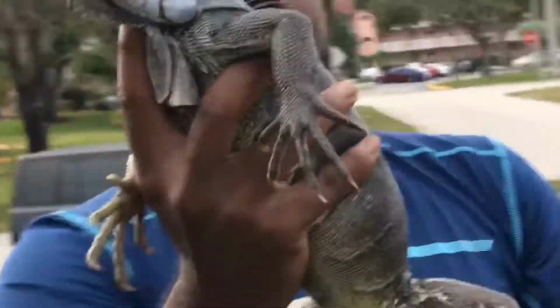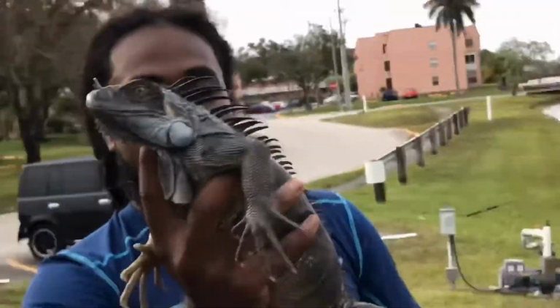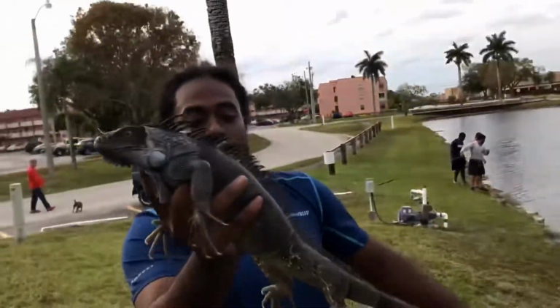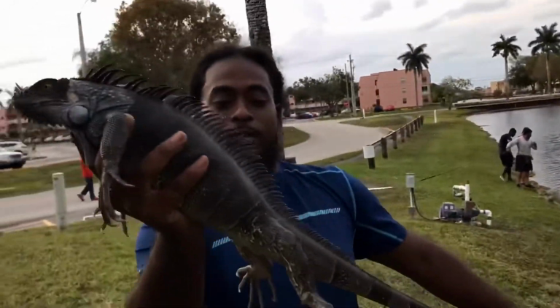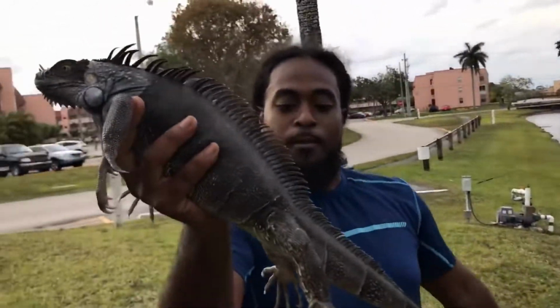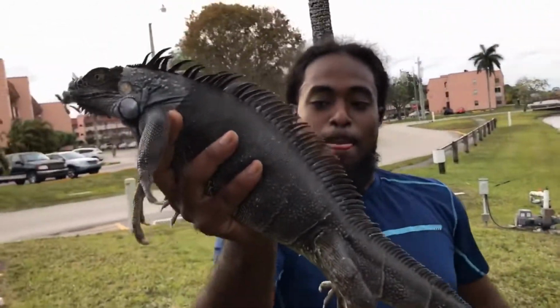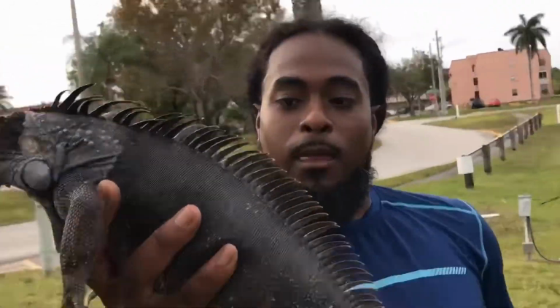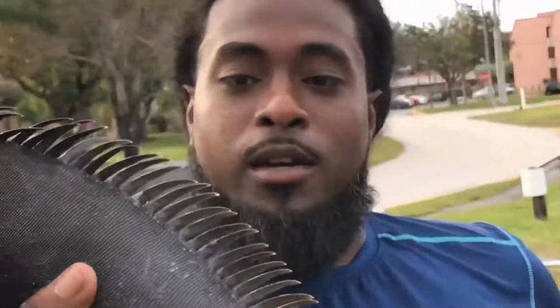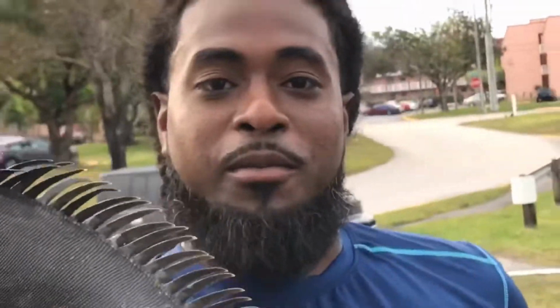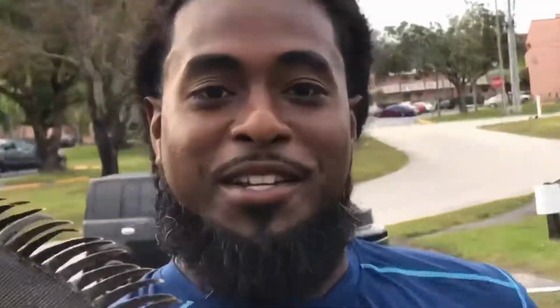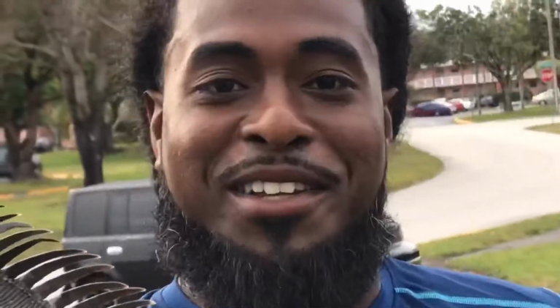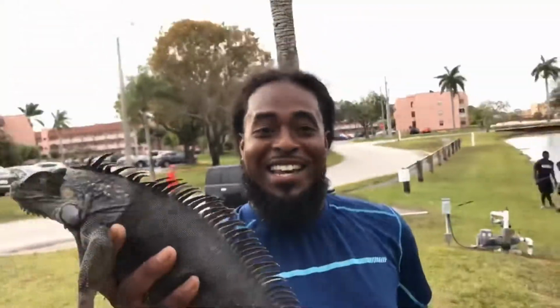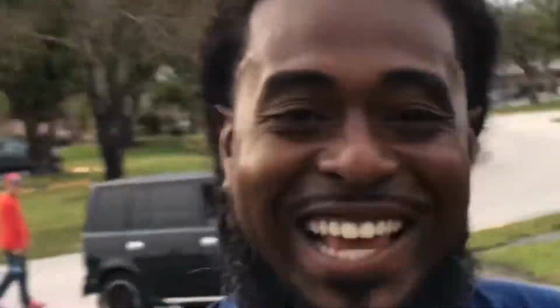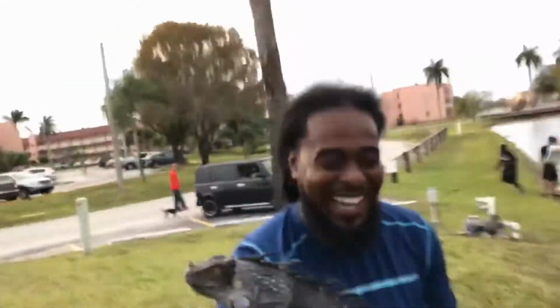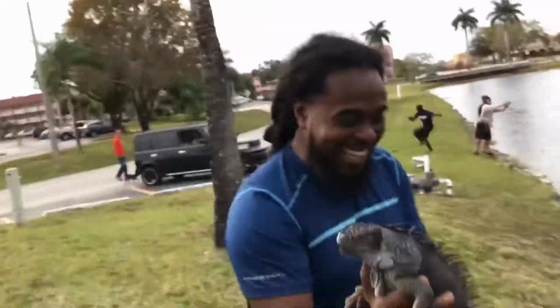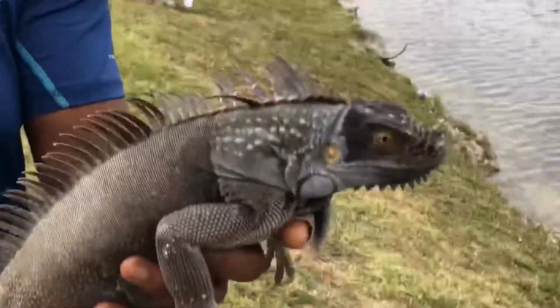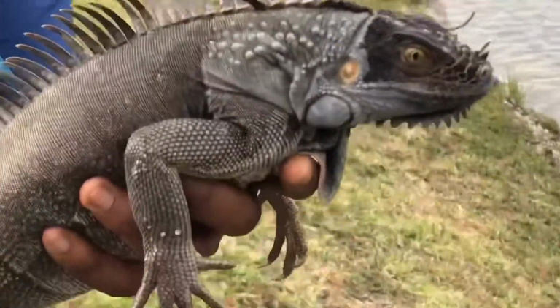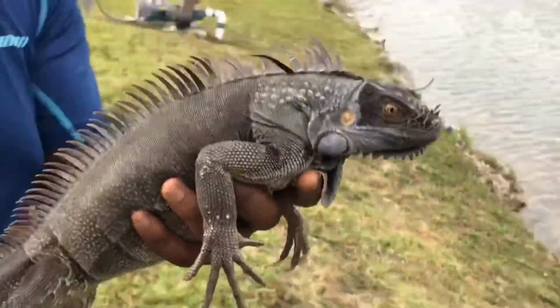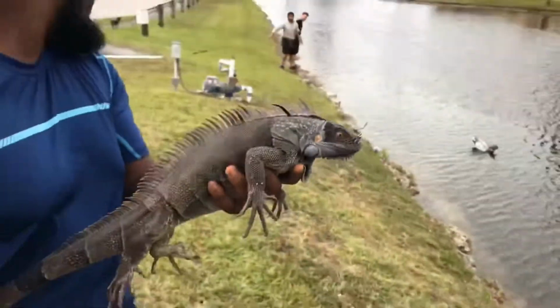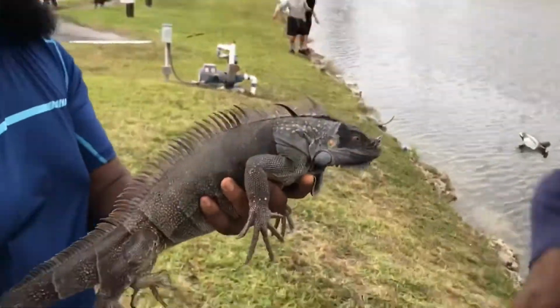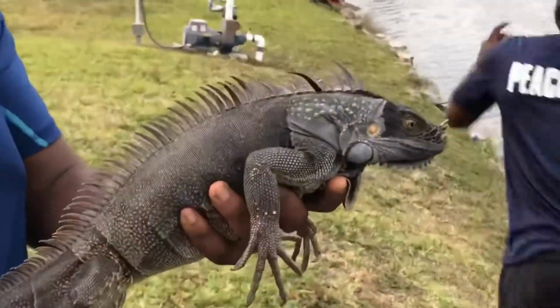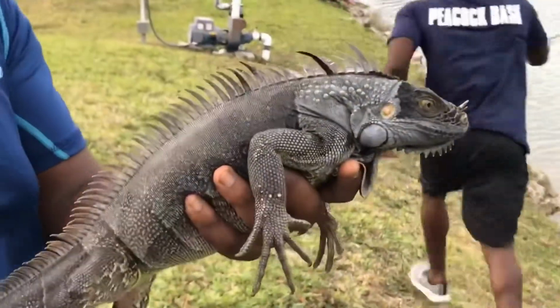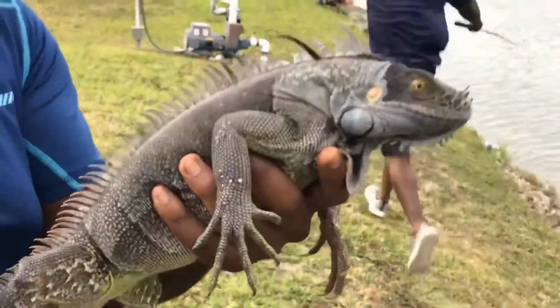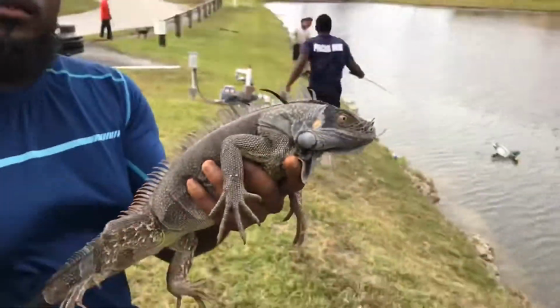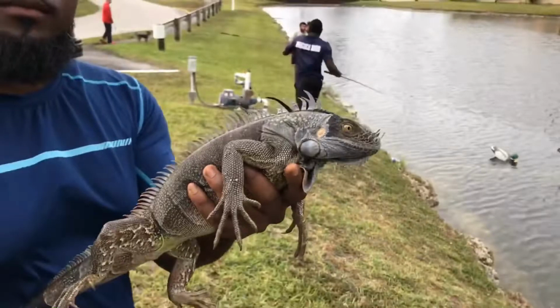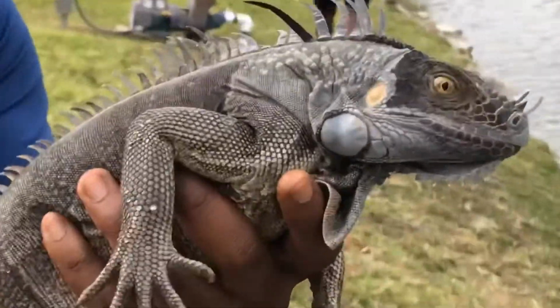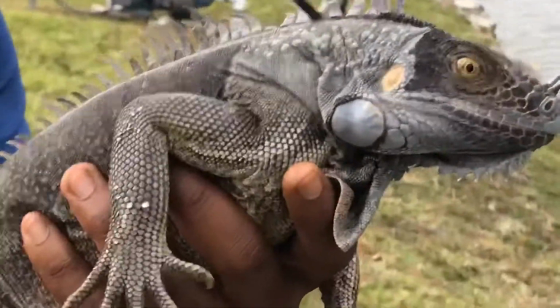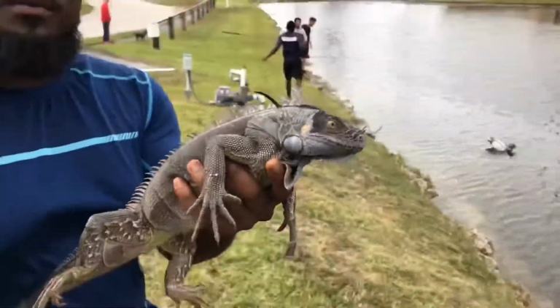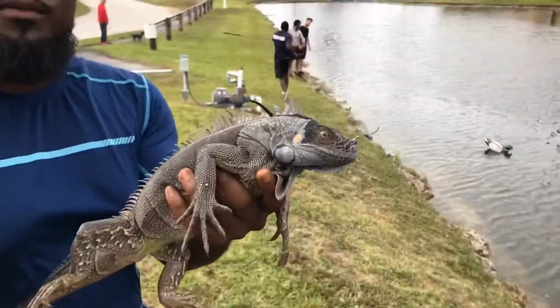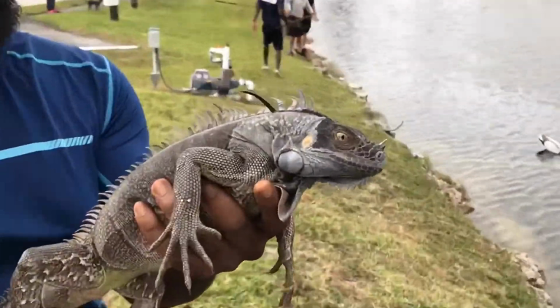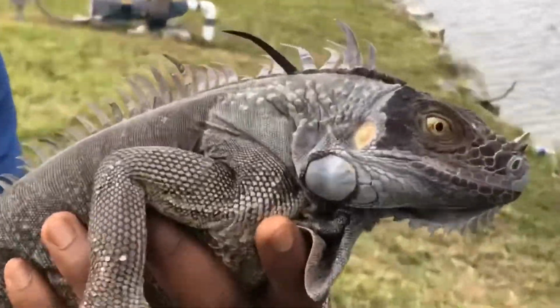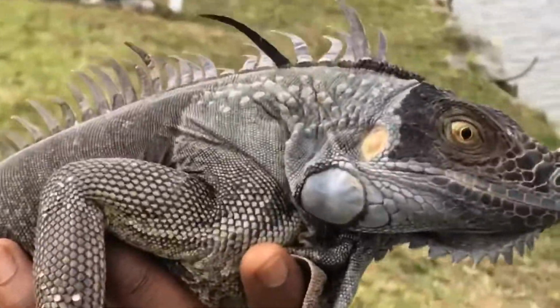Guys, what kind of iguana is this? Let us know in the comments down below. We think it might be a new subspecies — should we name it Denise or should we name it Onyx?